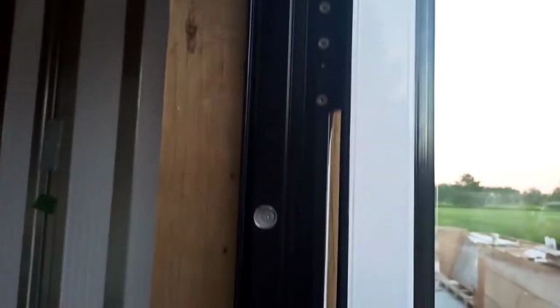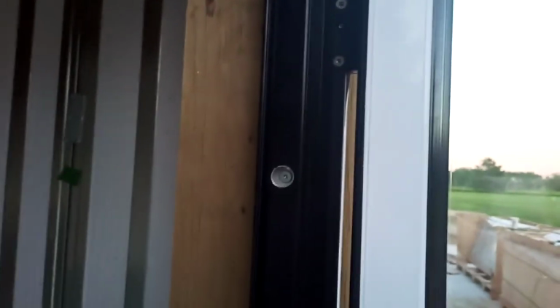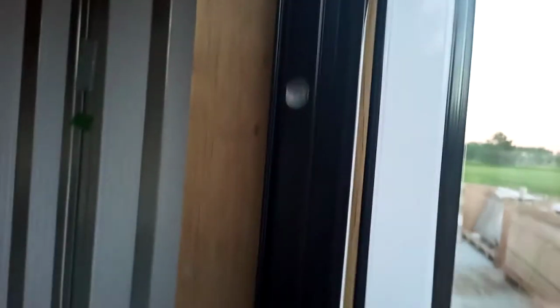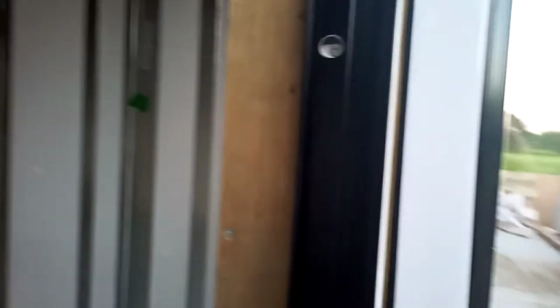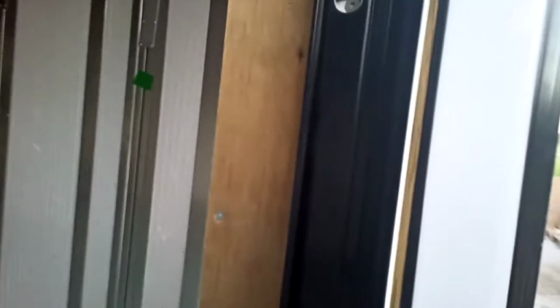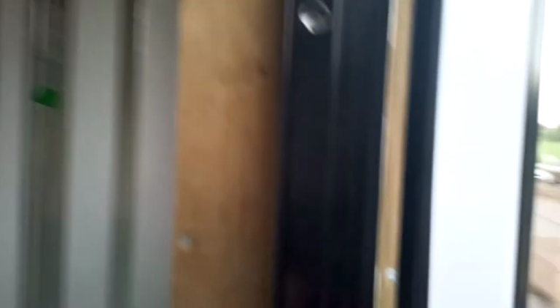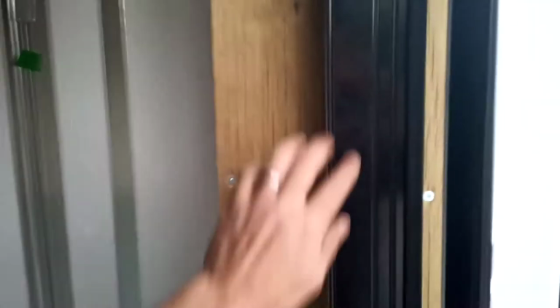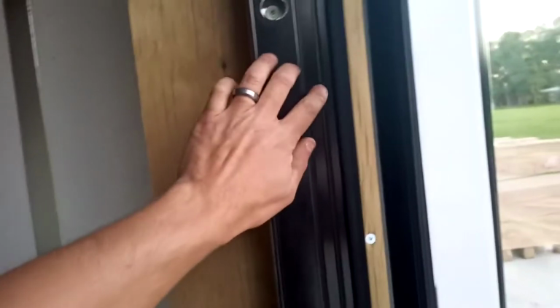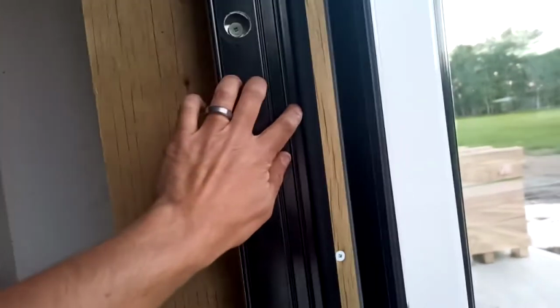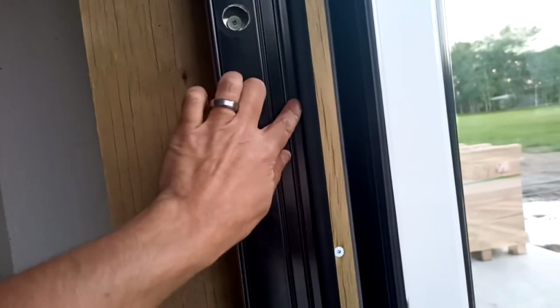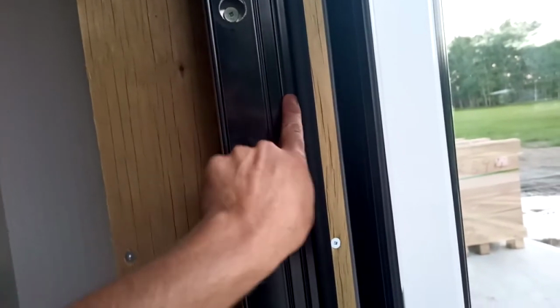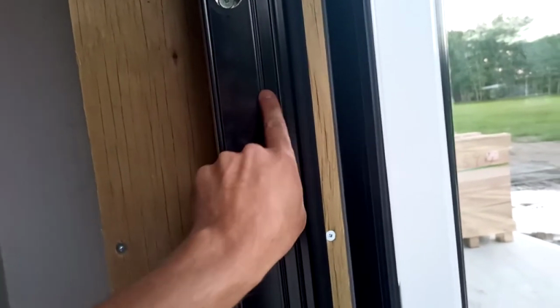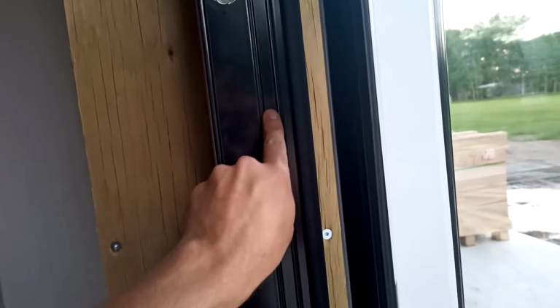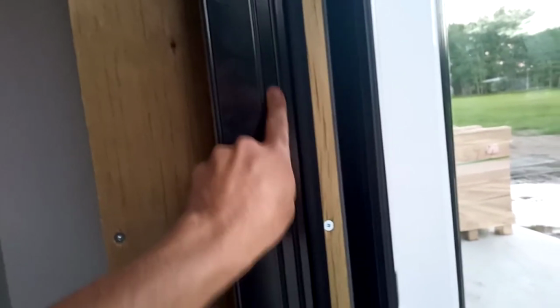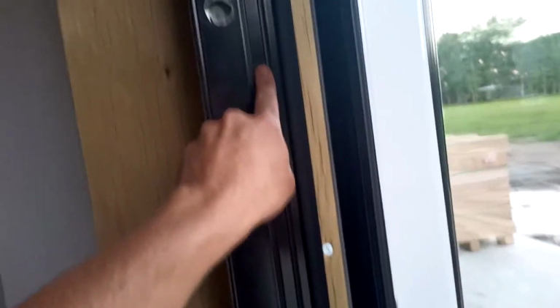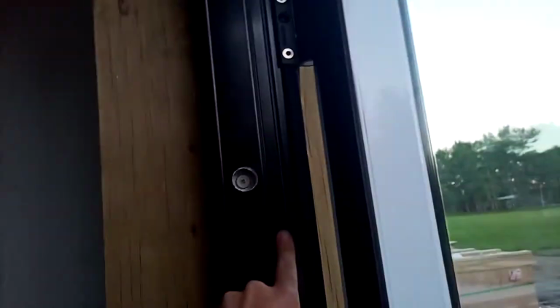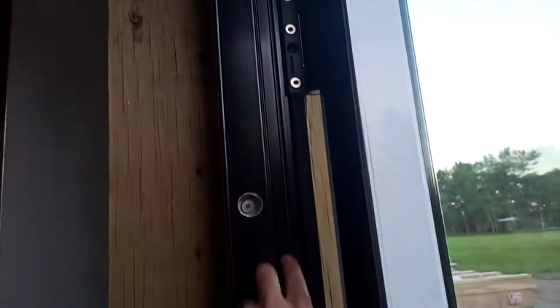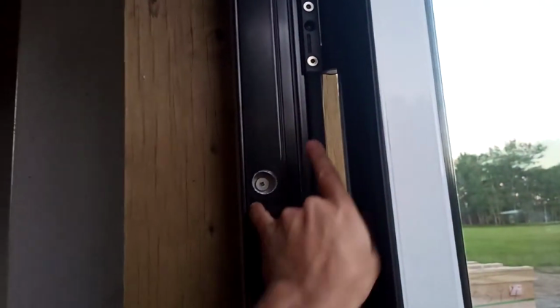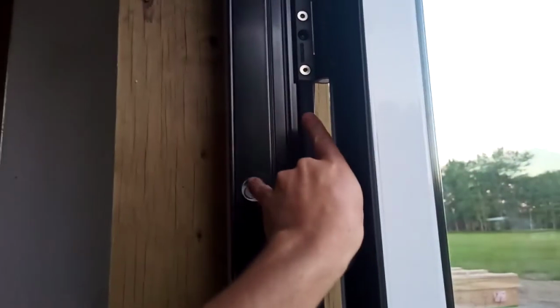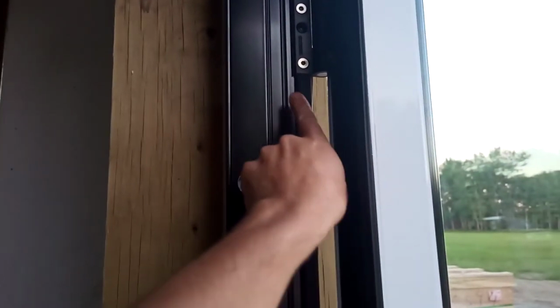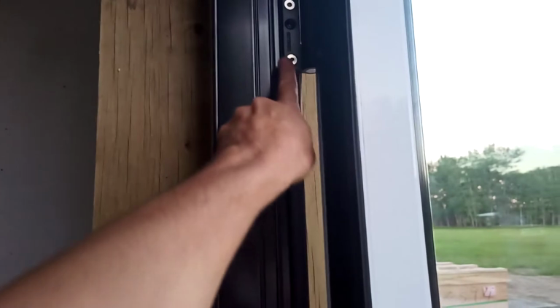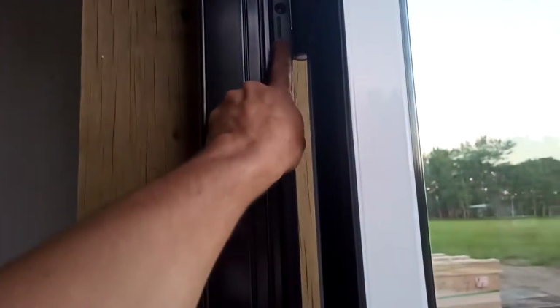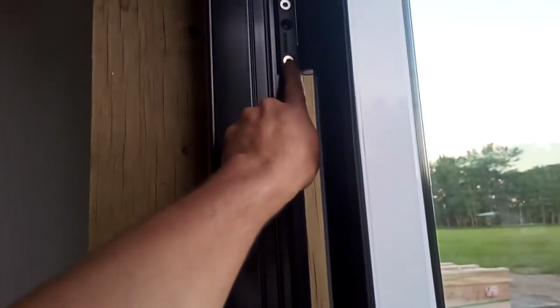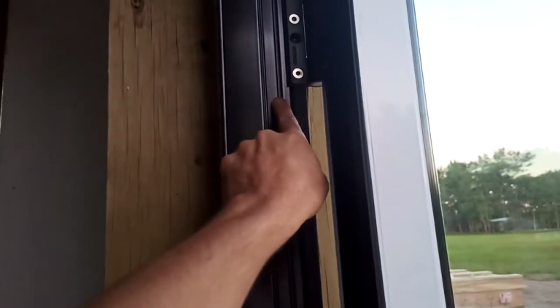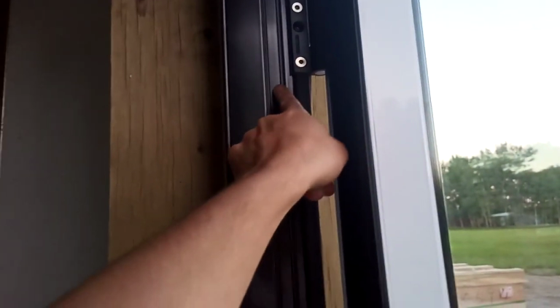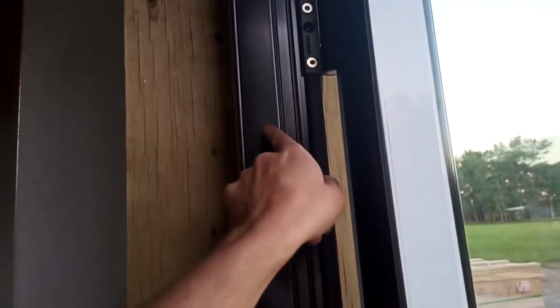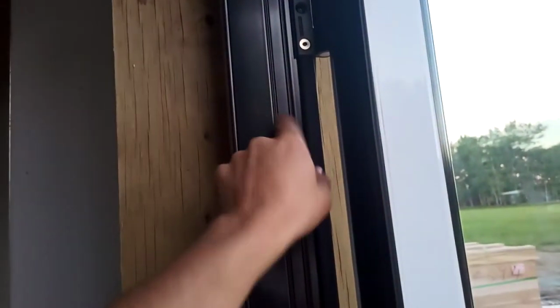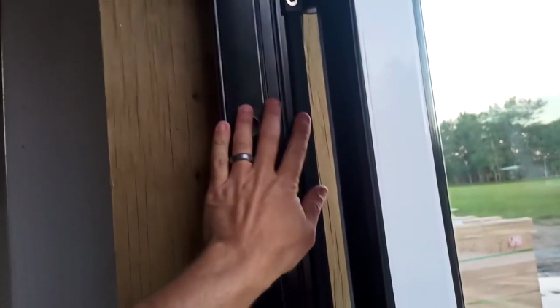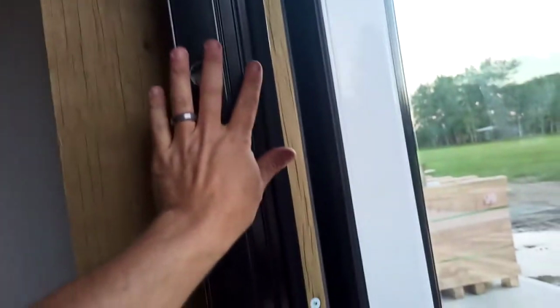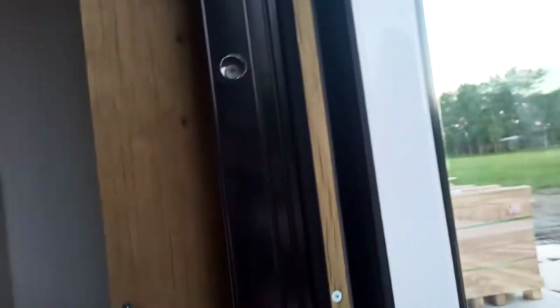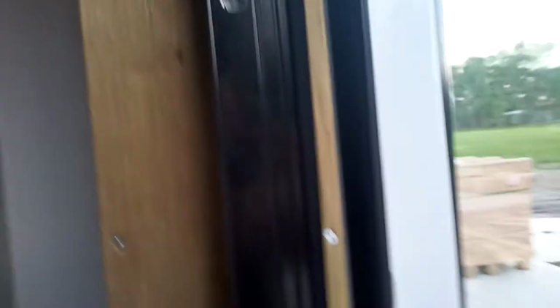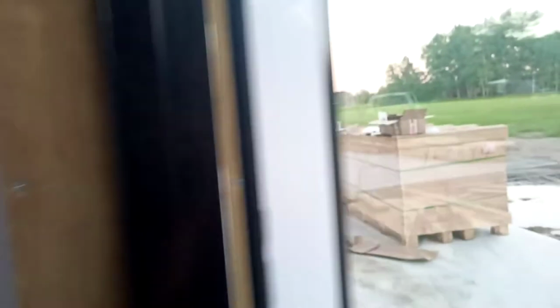I might add some hardware here because this is a plastic channel. That's a lot of weight to go from the hinge across a plastic channel. It is working really good right now though.